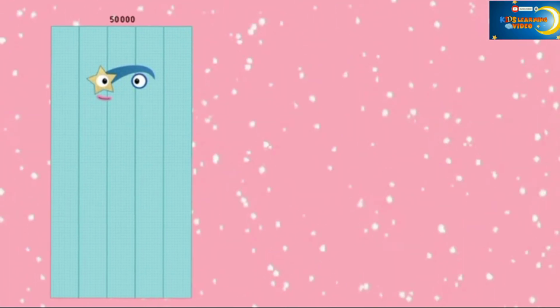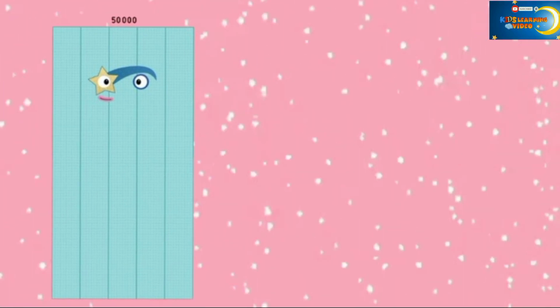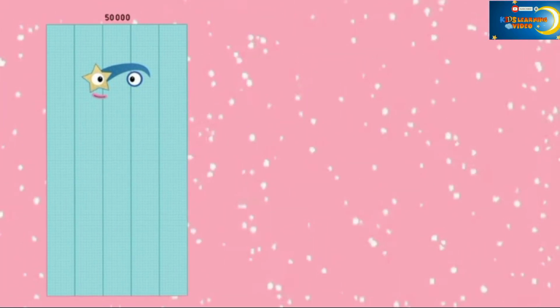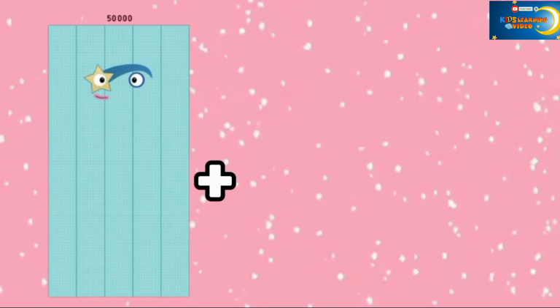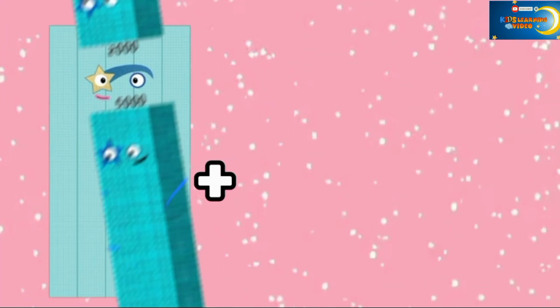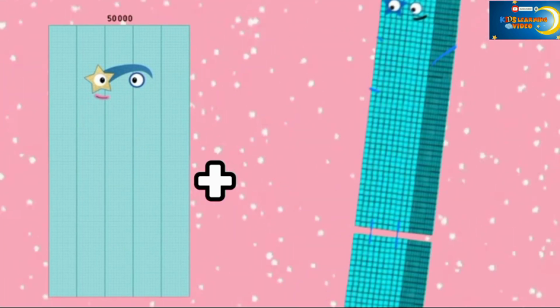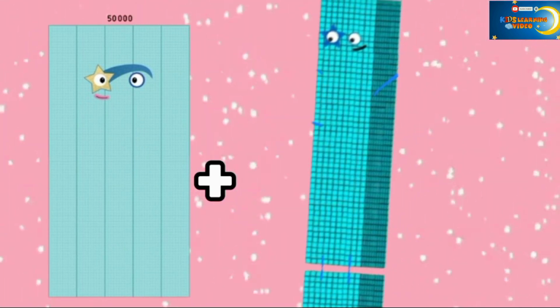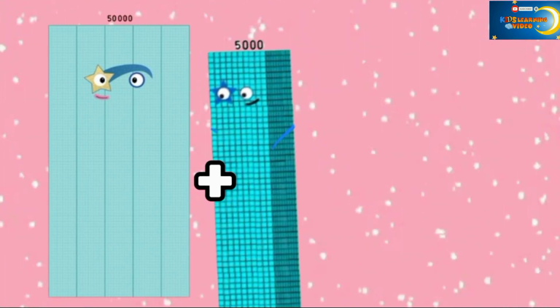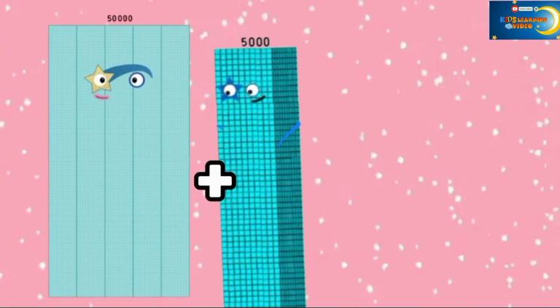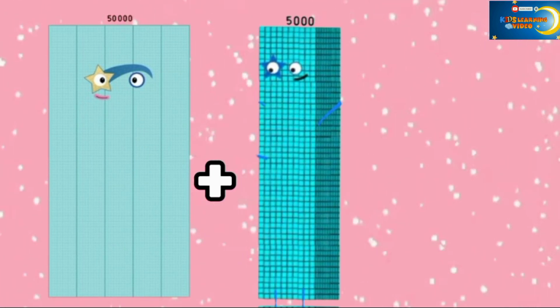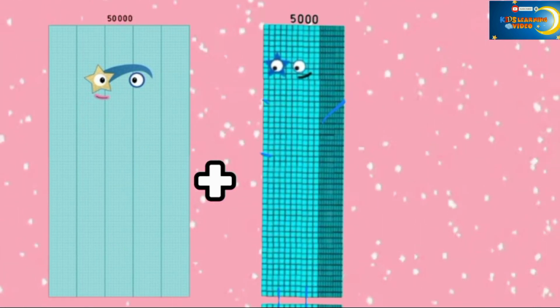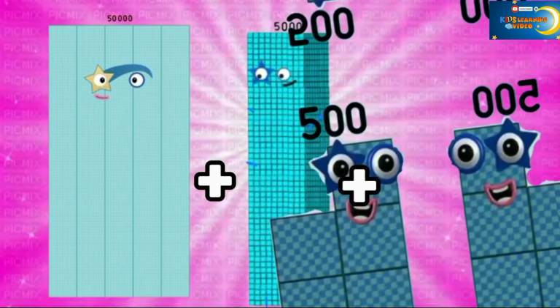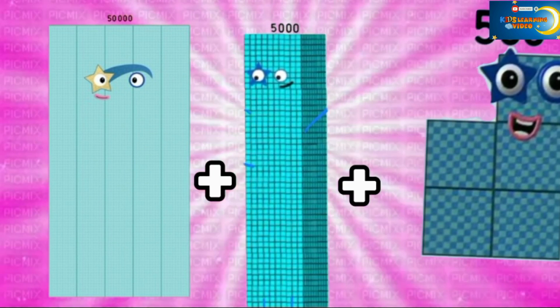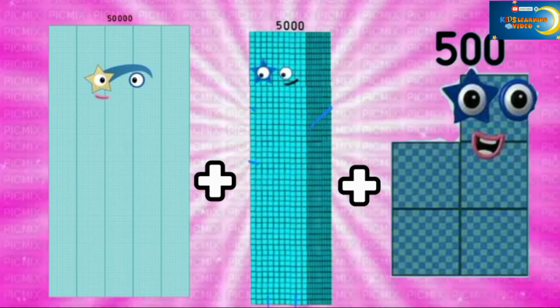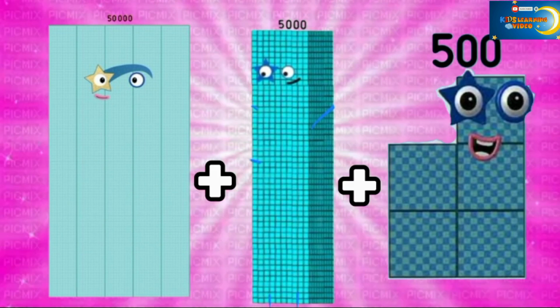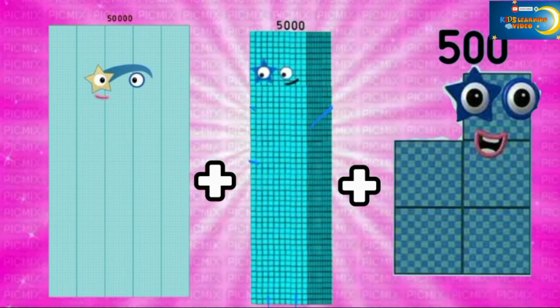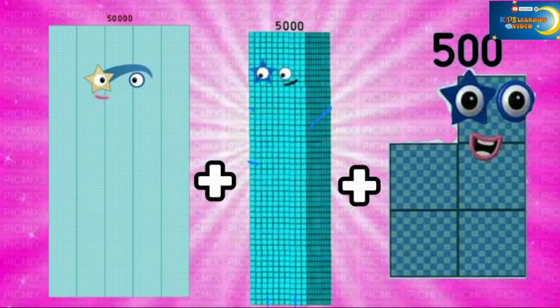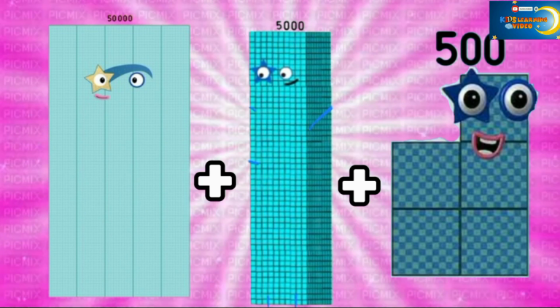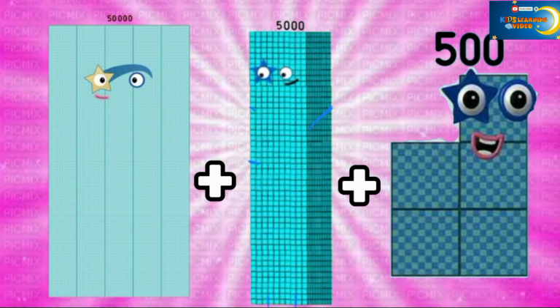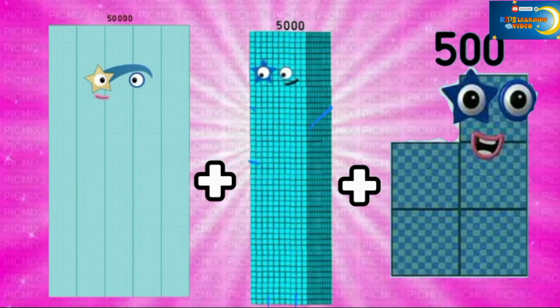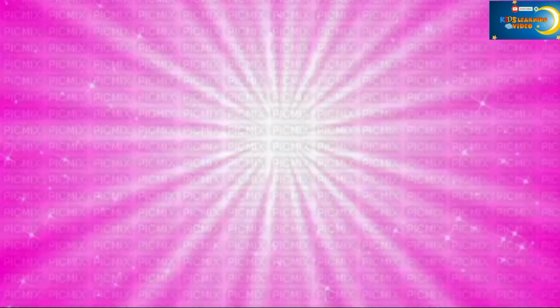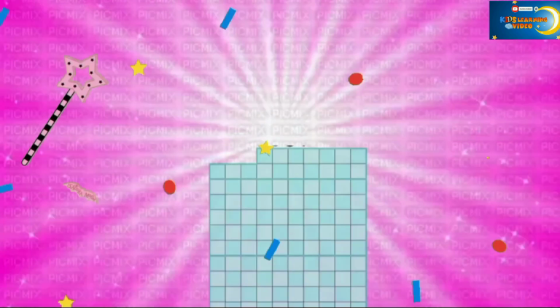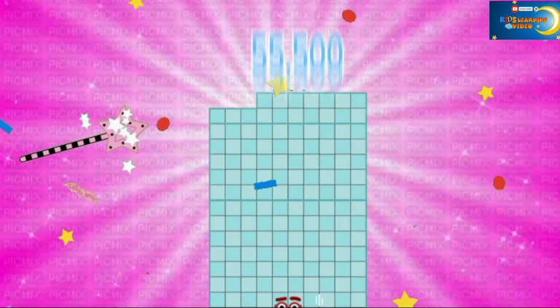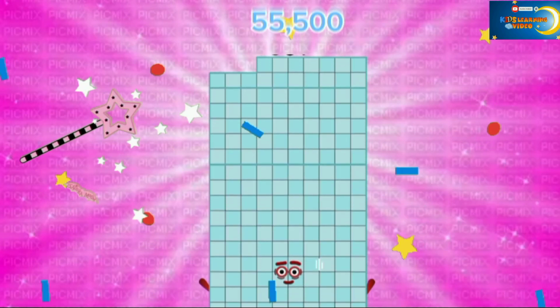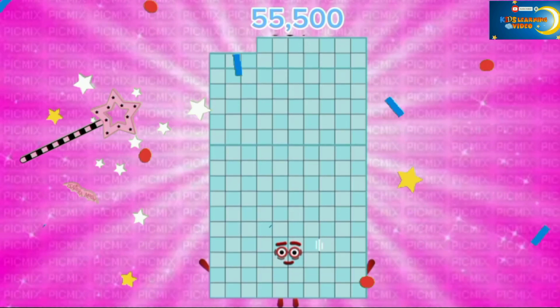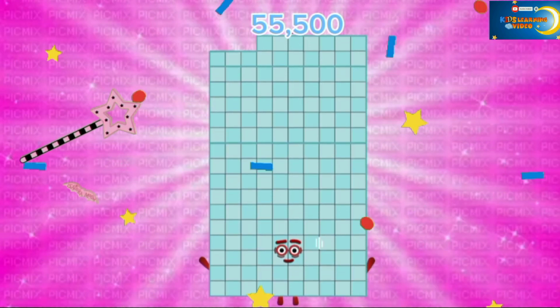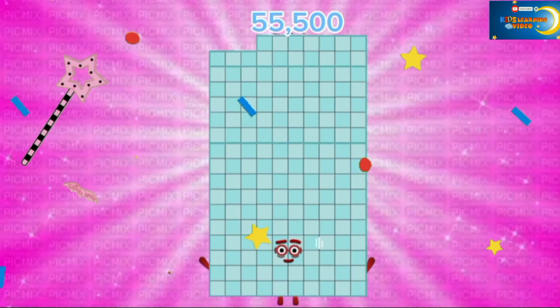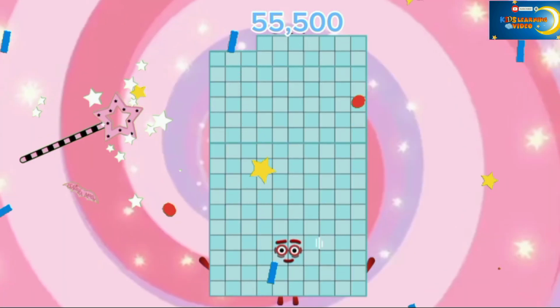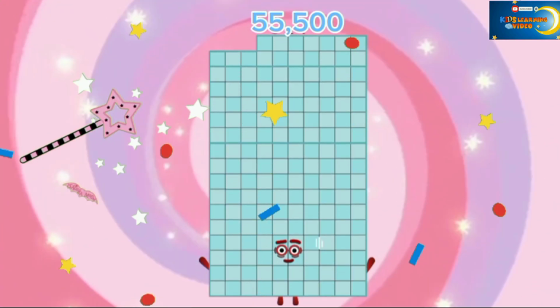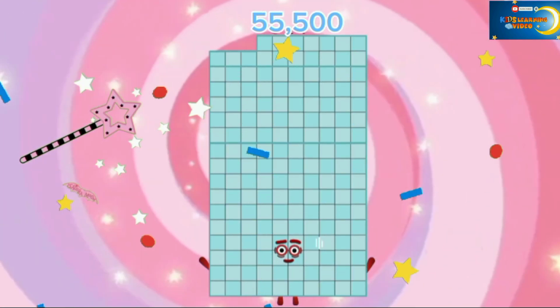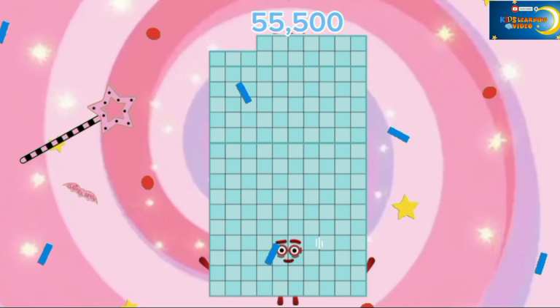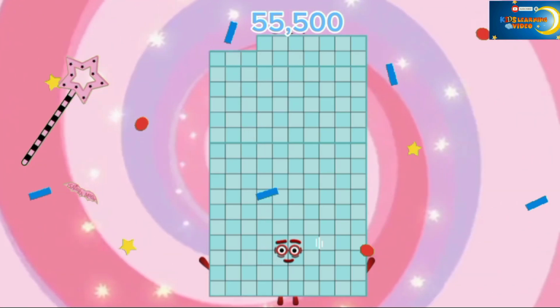50,000 plus 5,000 plus 500 is equal to 55,500.